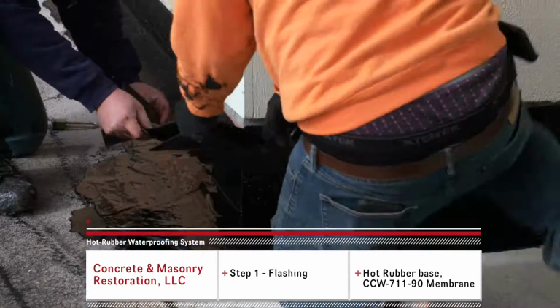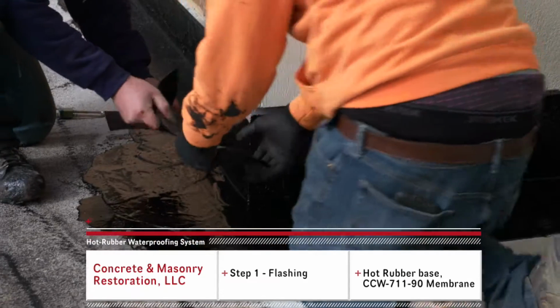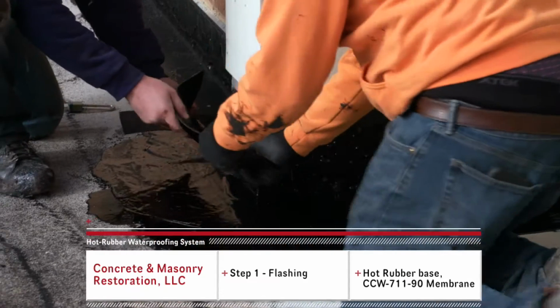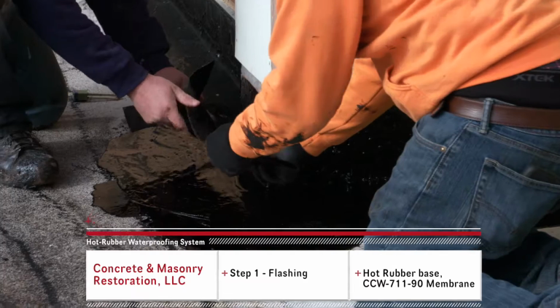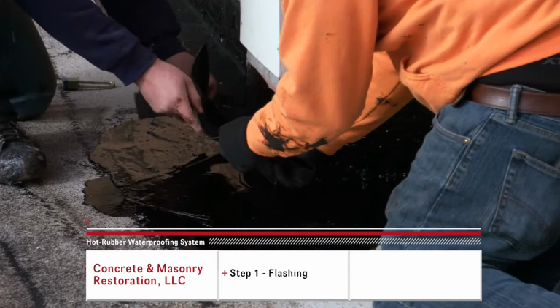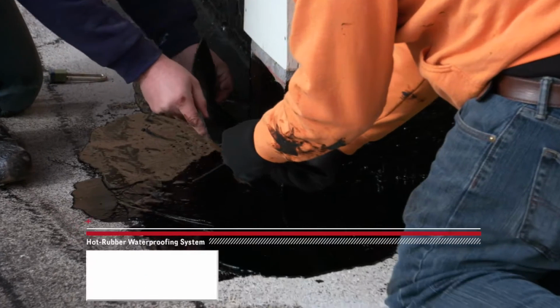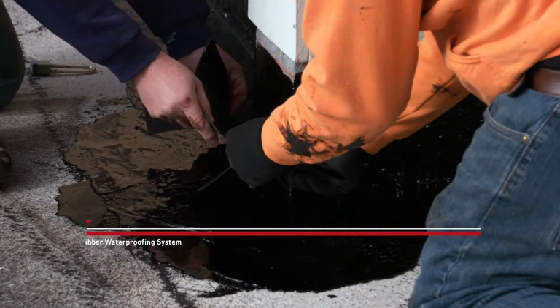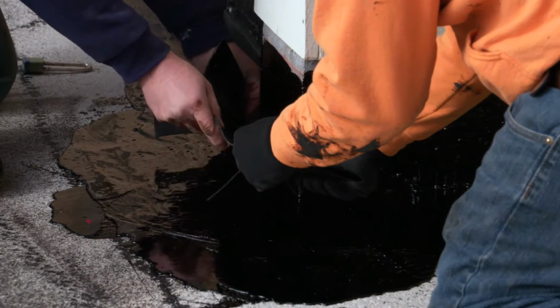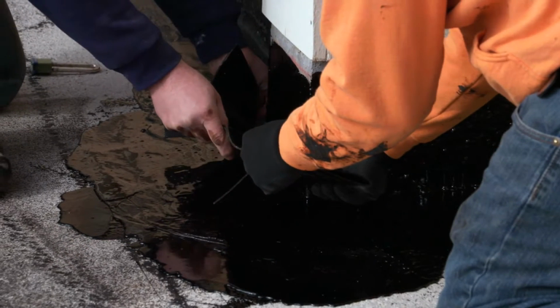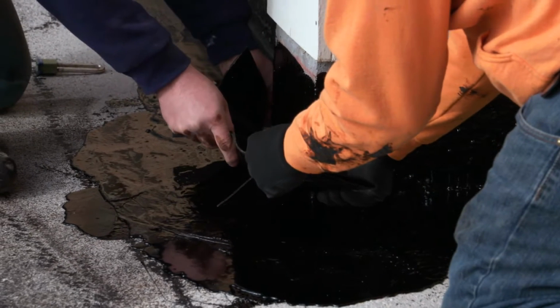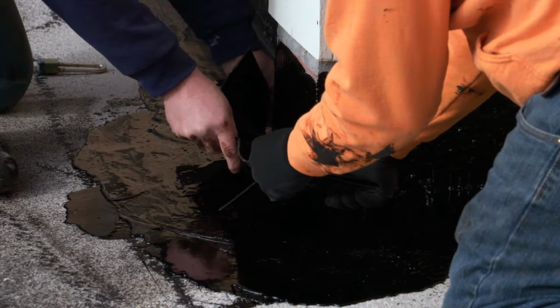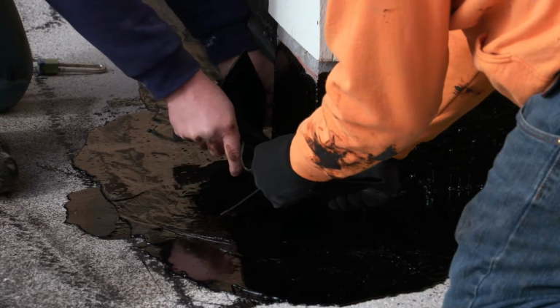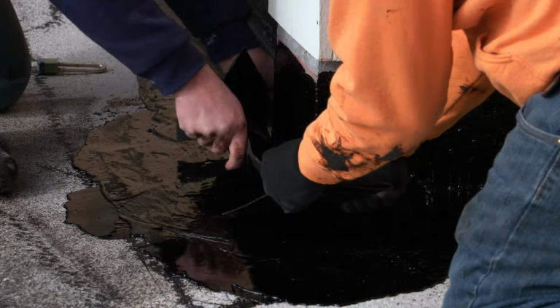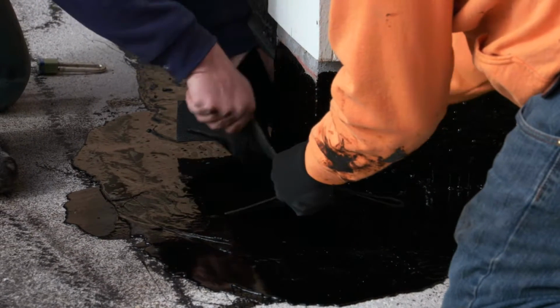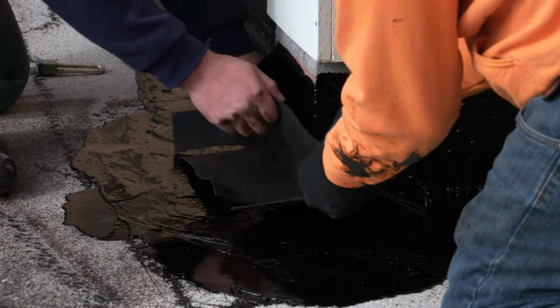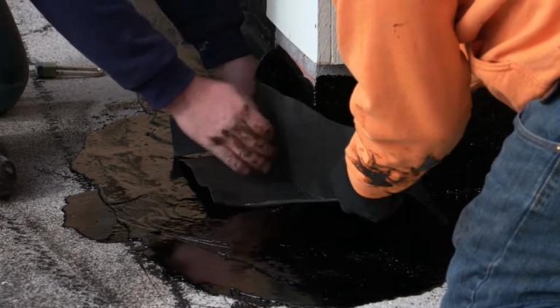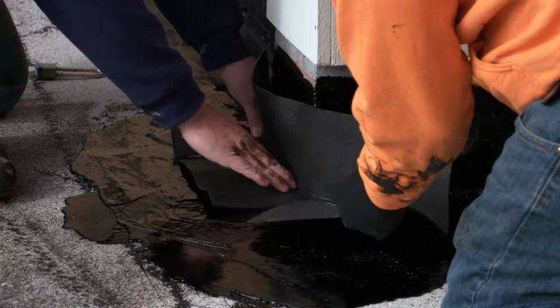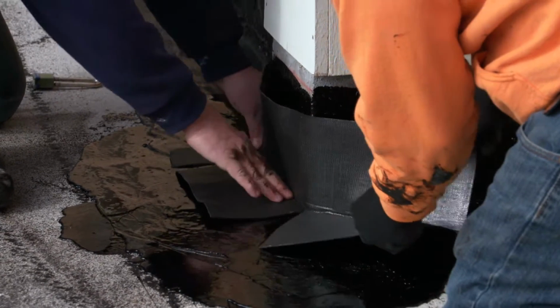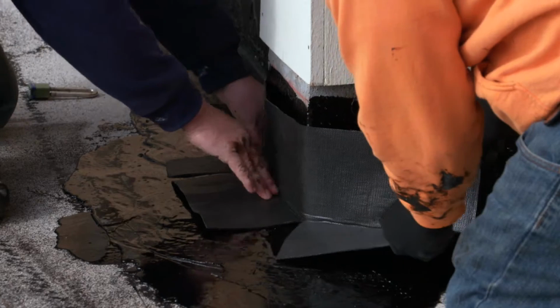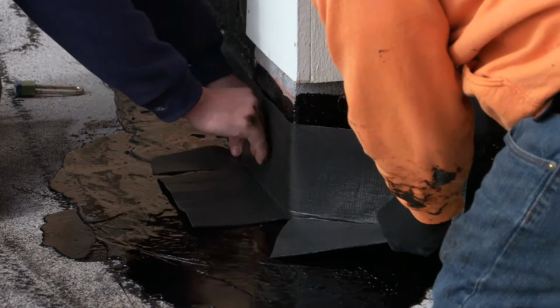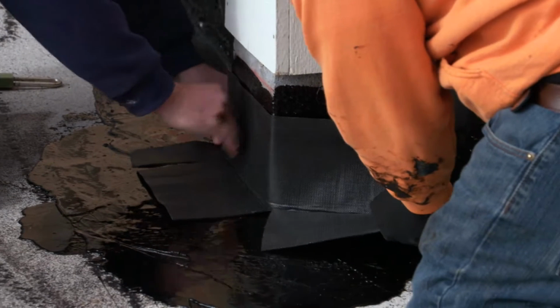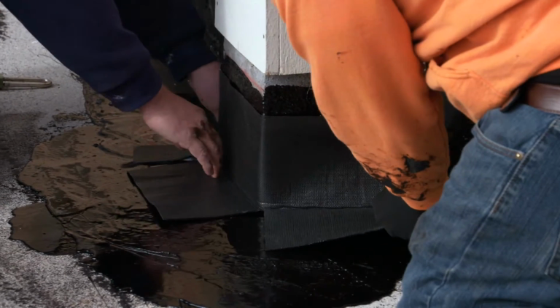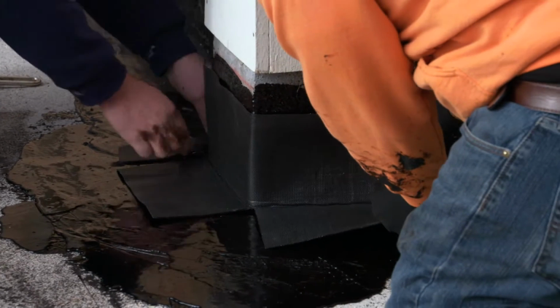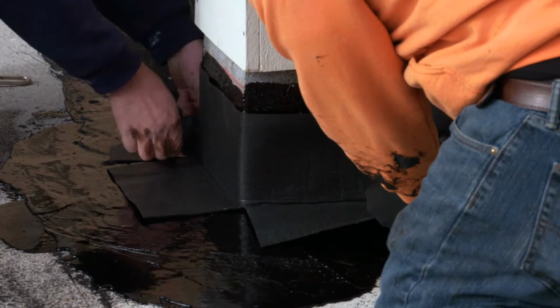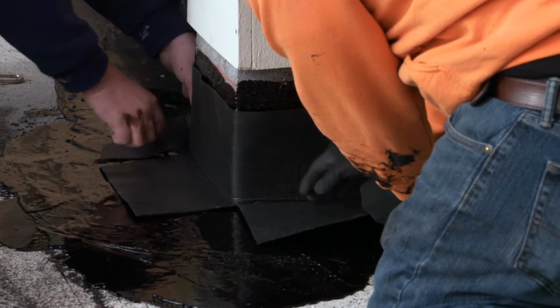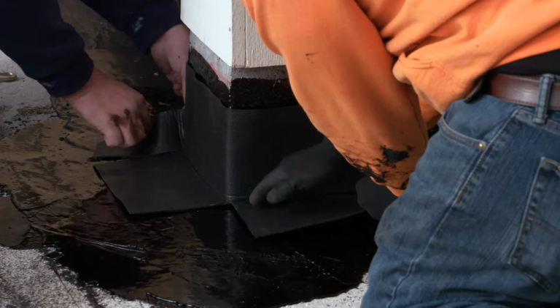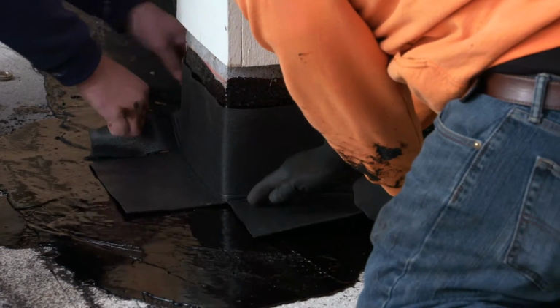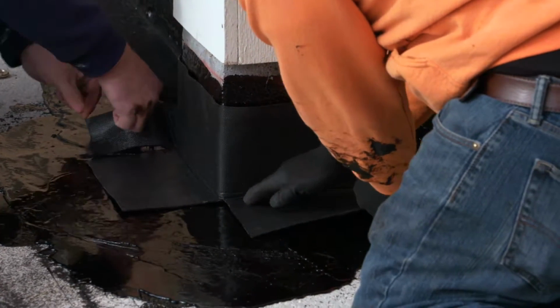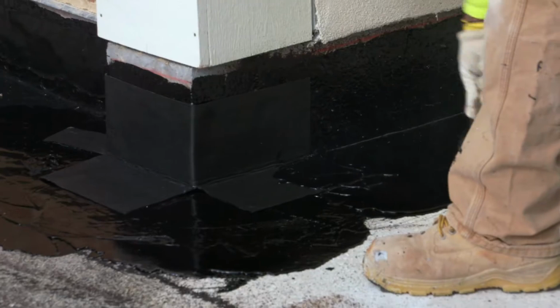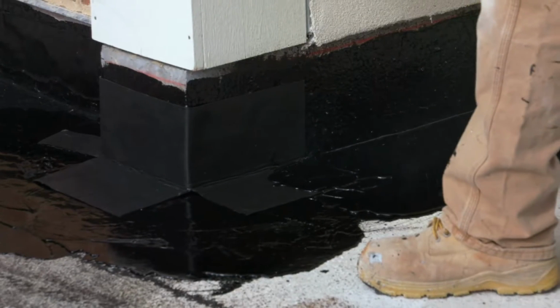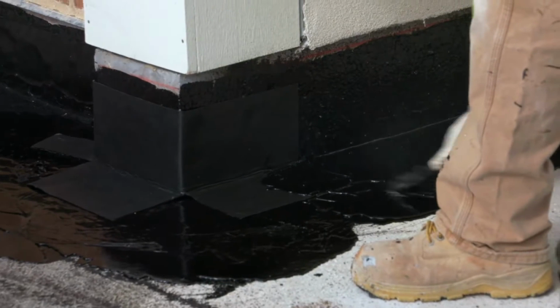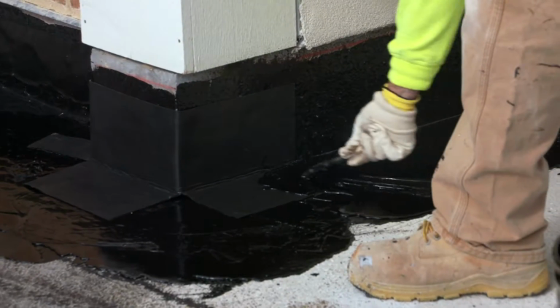Then we put a 12-inch wide strip of the 711-90 flashing that goes 6 inches up and 6 inches onto the horizontal. After that's installed,